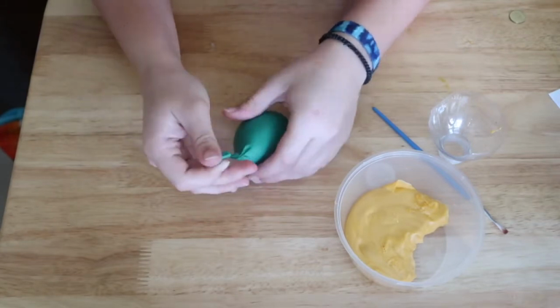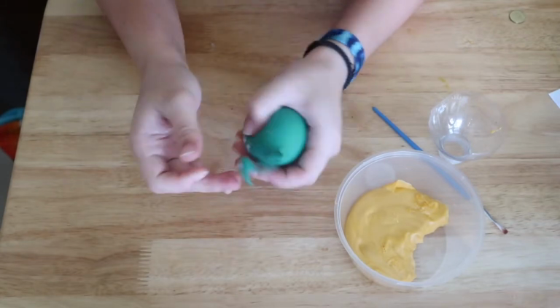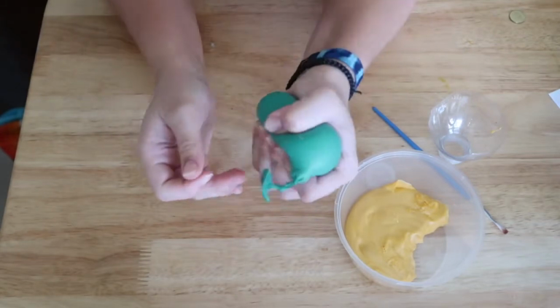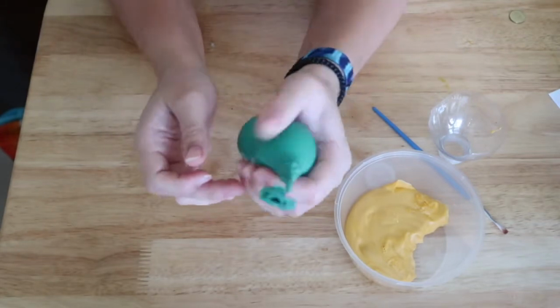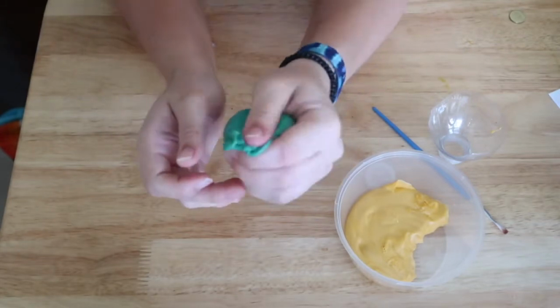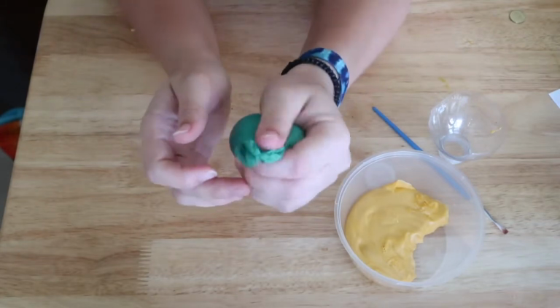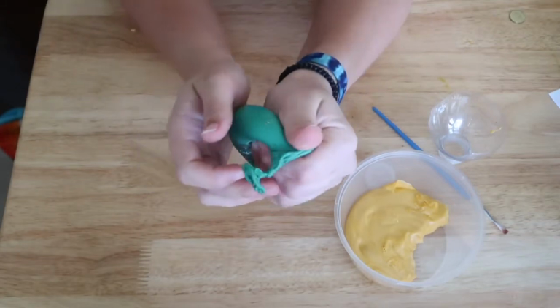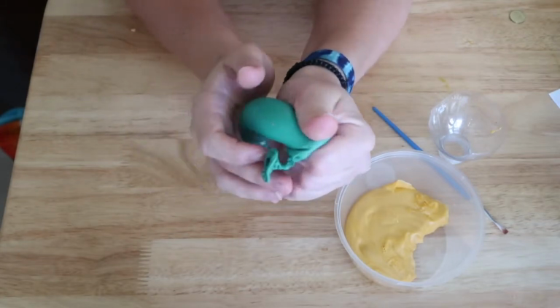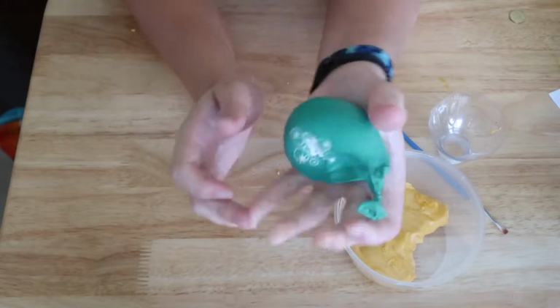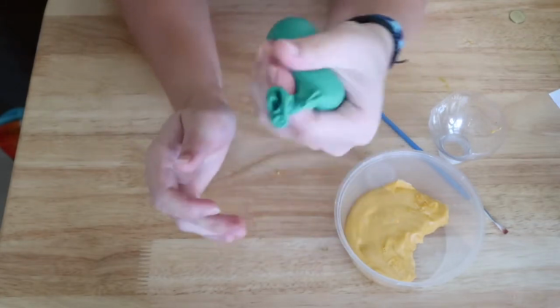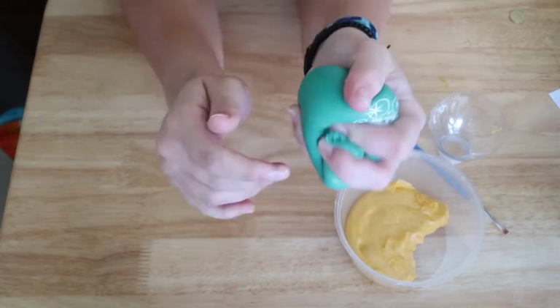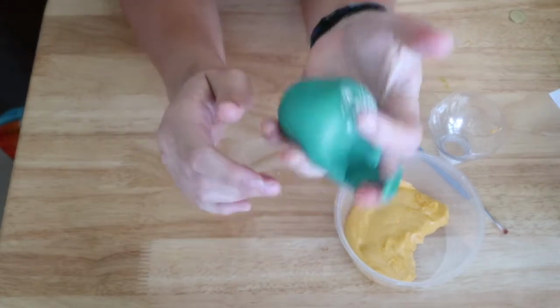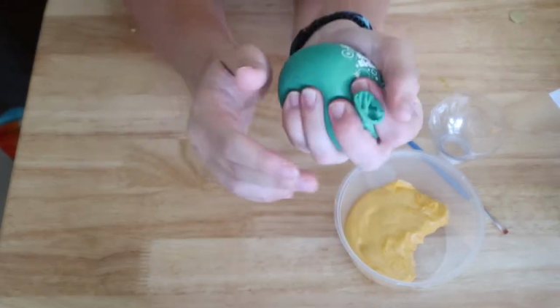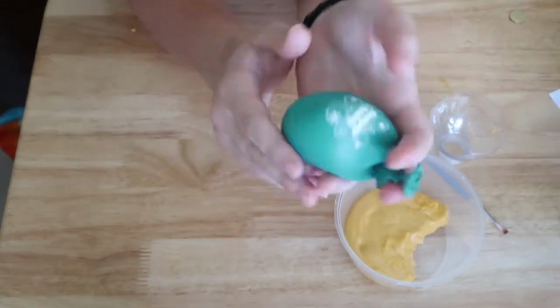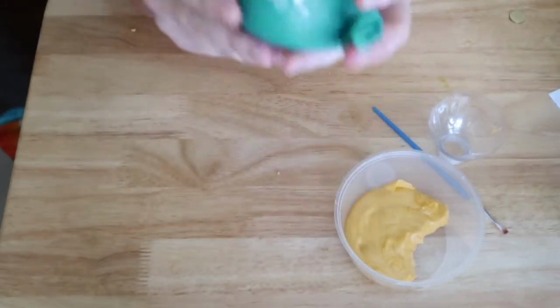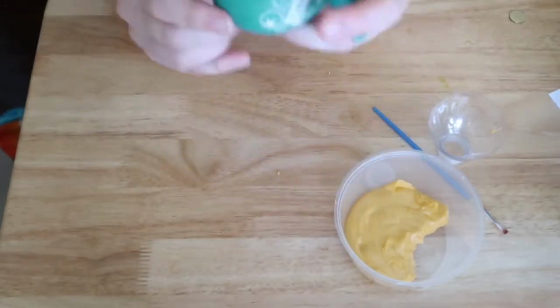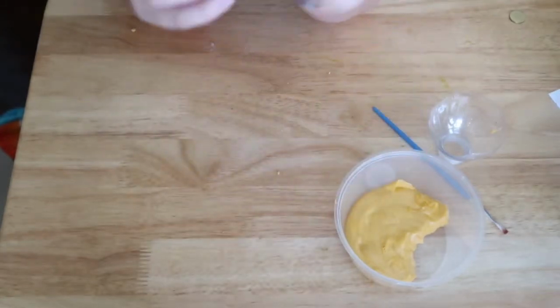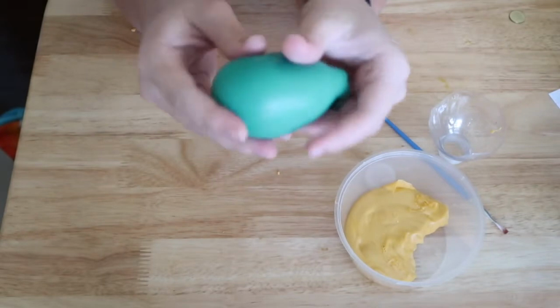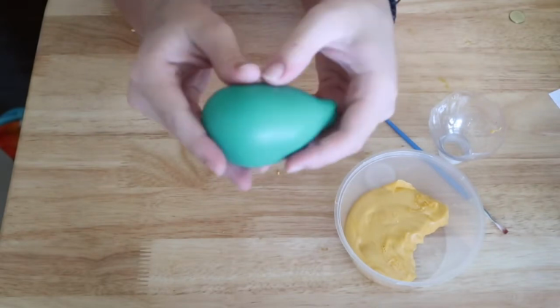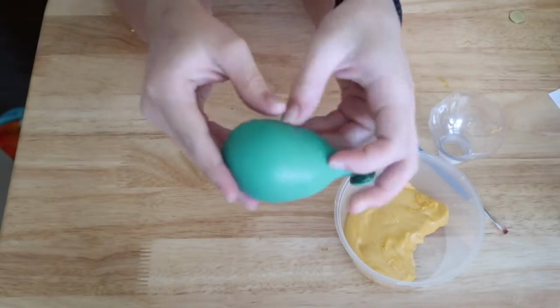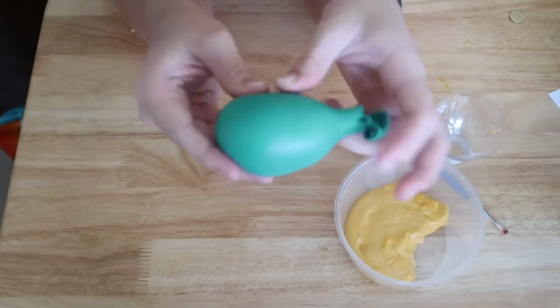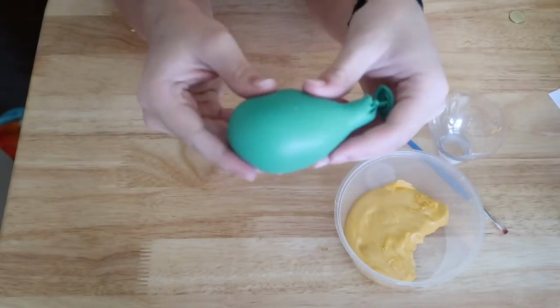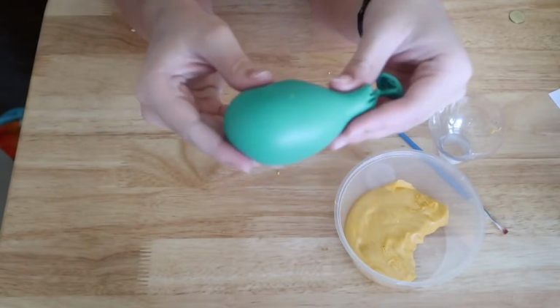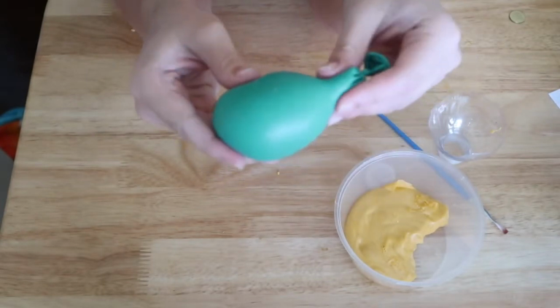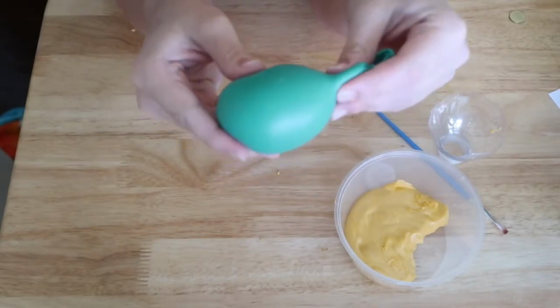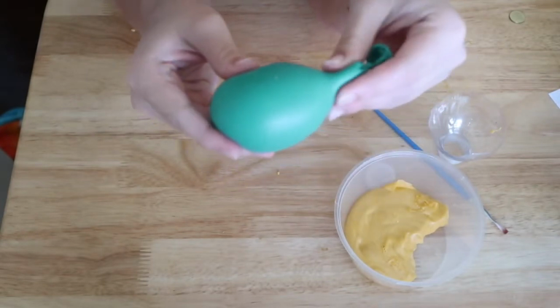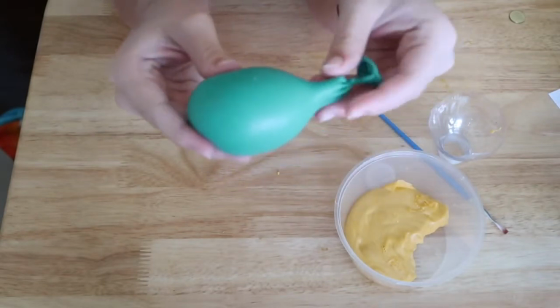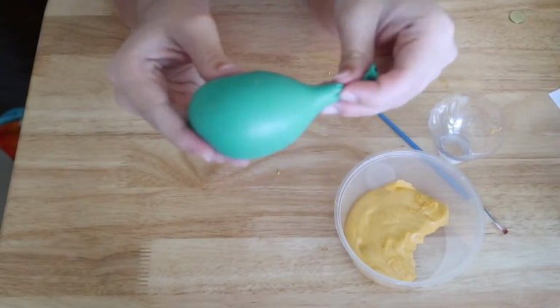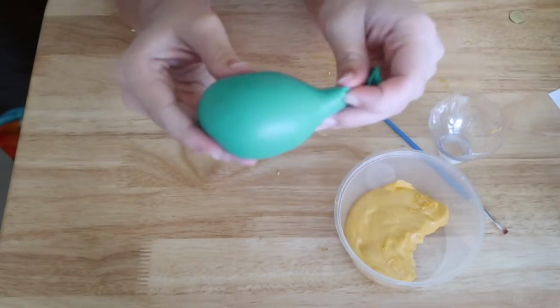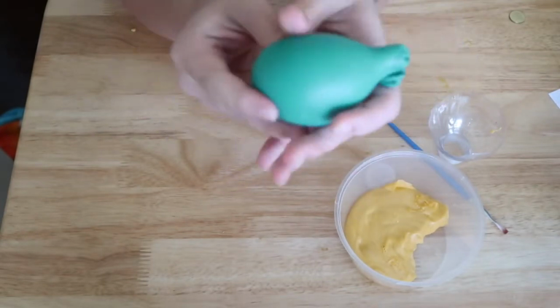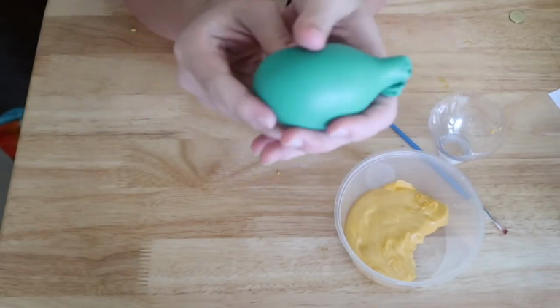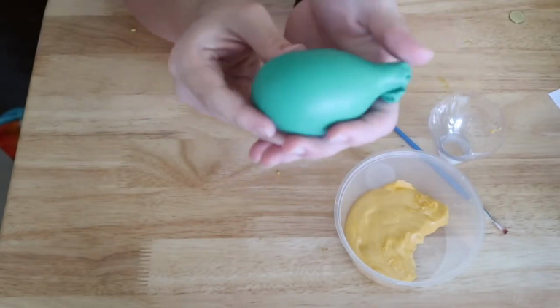And there you go — here is your DIY slime stress ball.